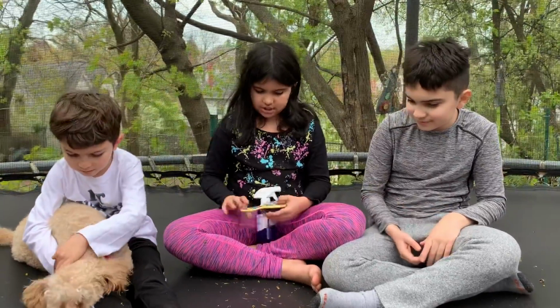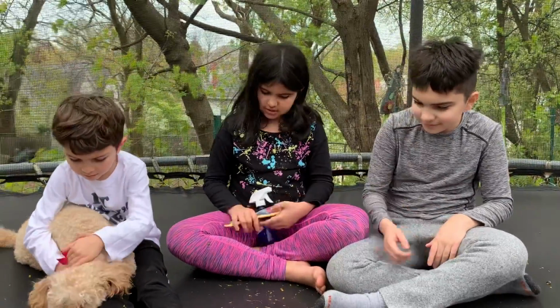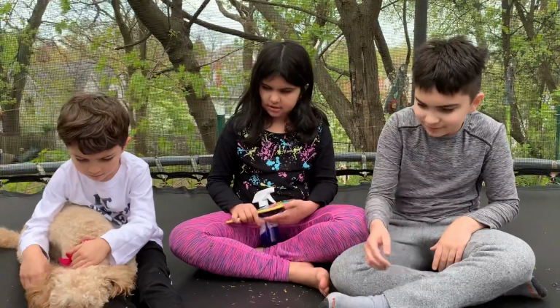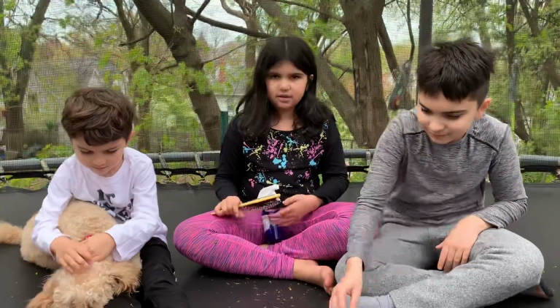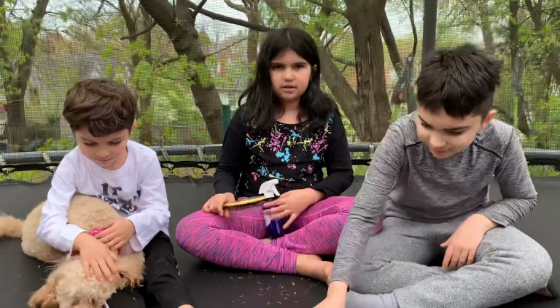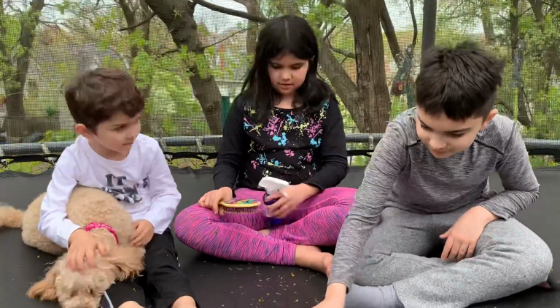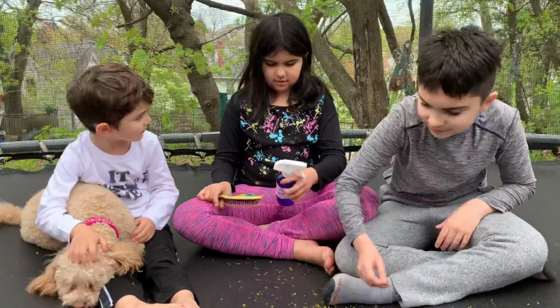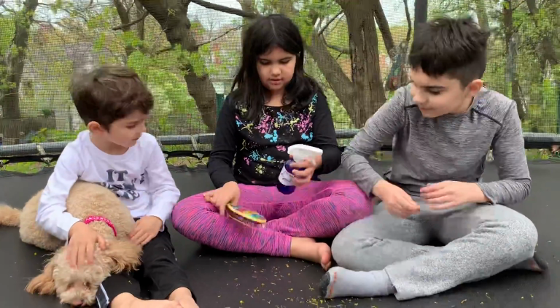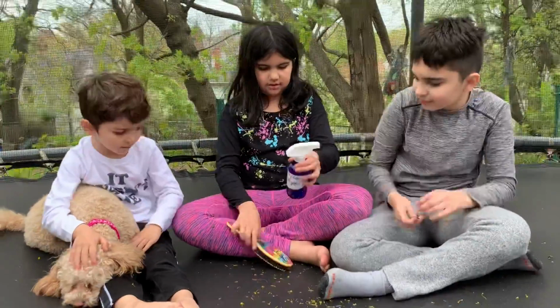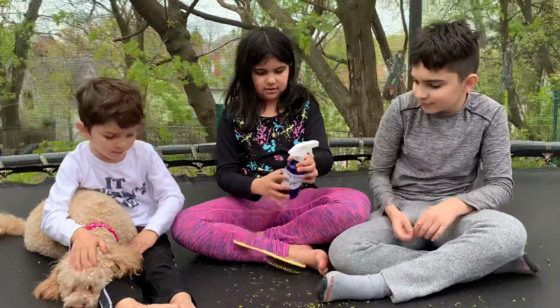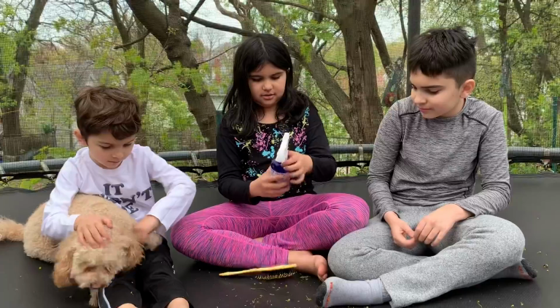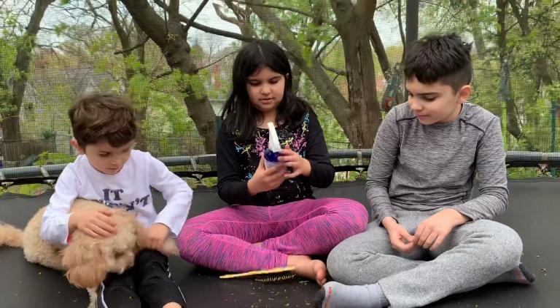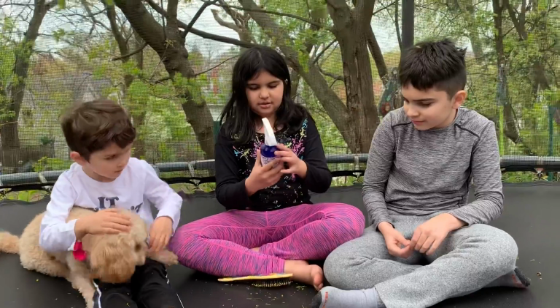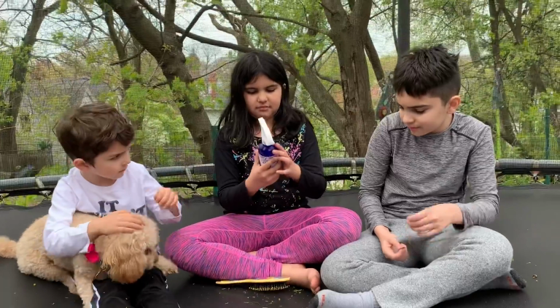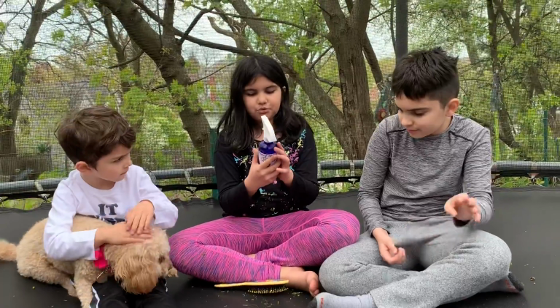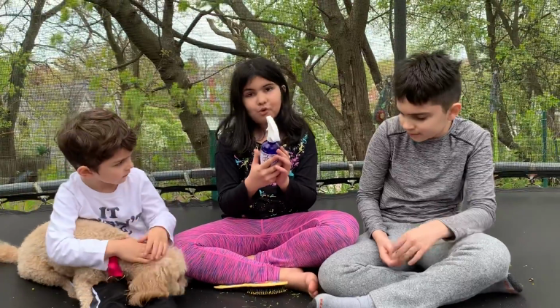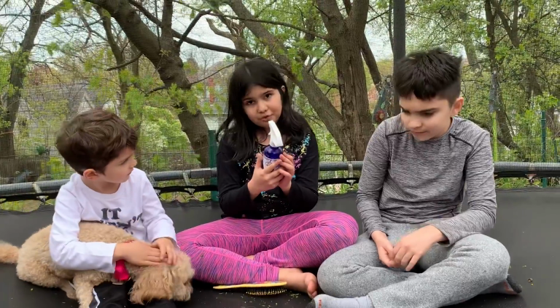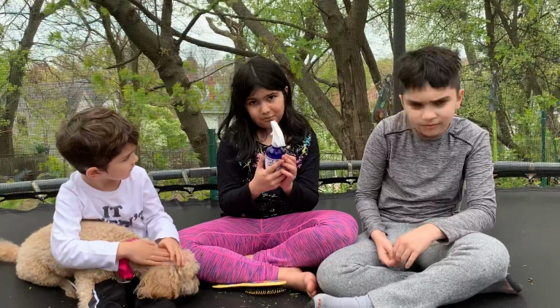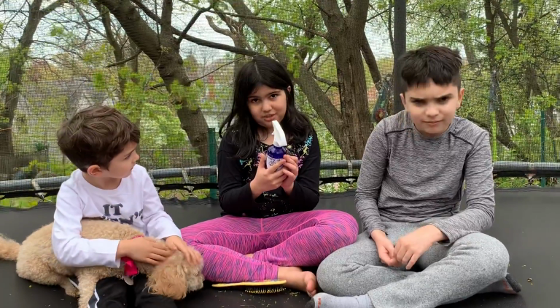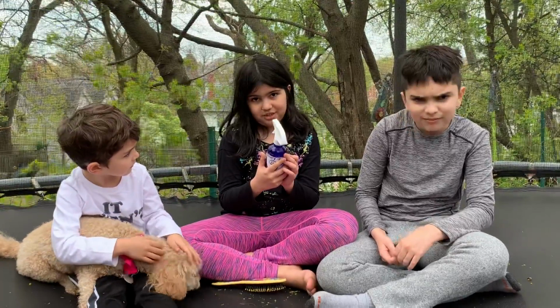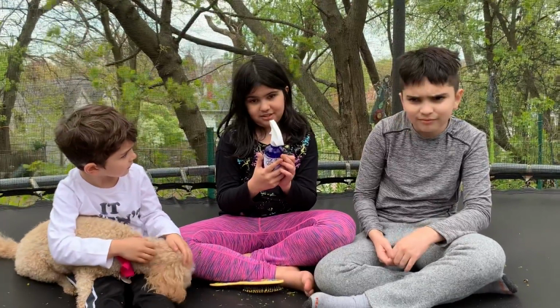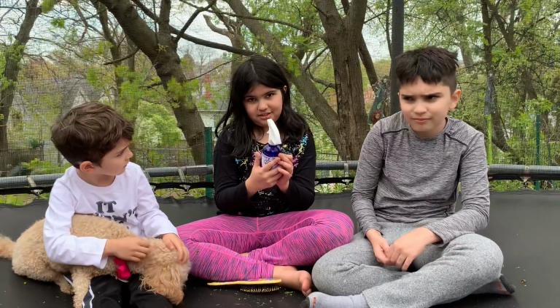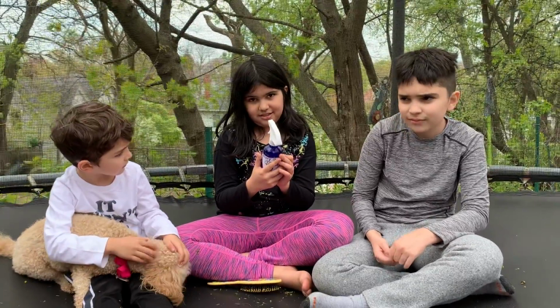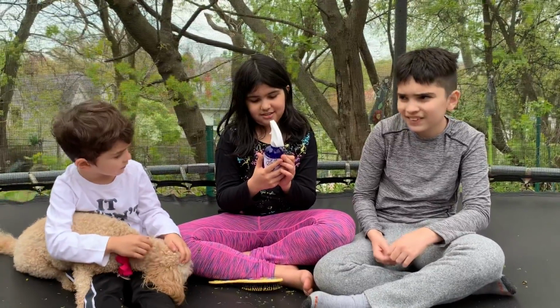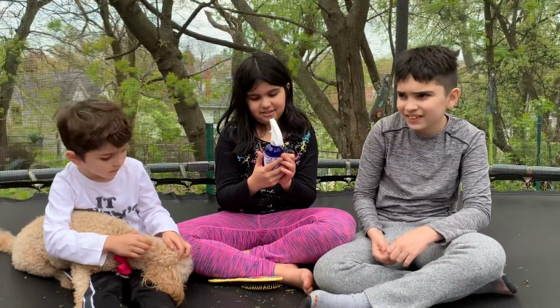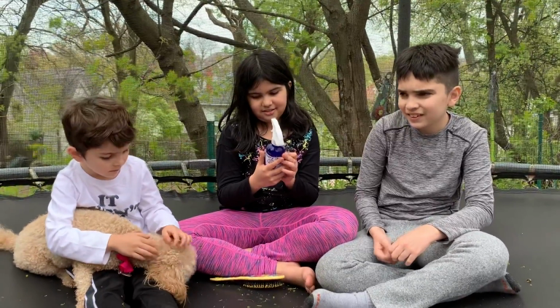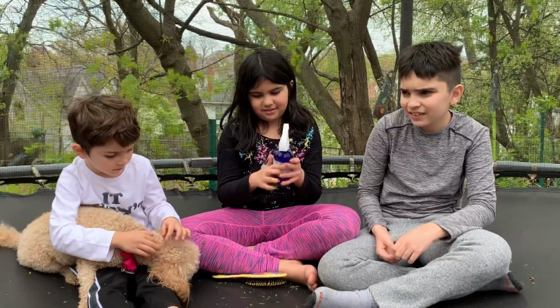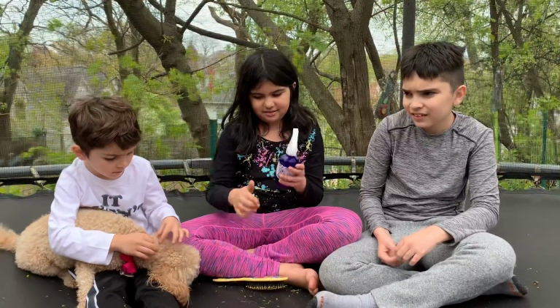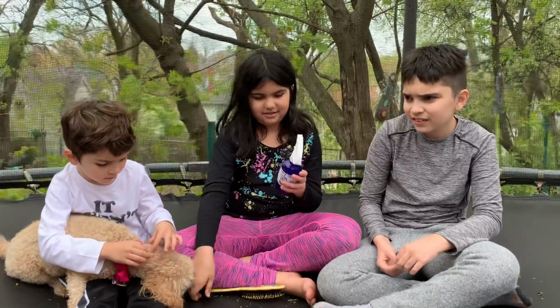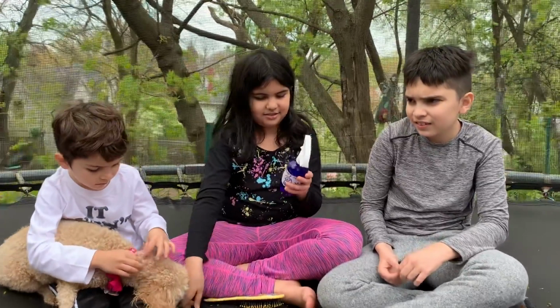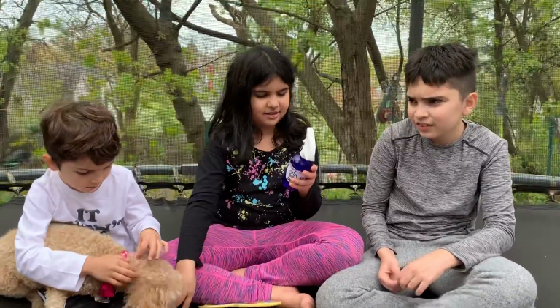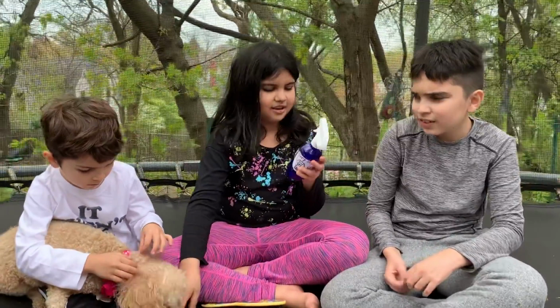Tell the recipe again, Nicole. Say it in Portuguese now. It's okay. Say it in English again, then.